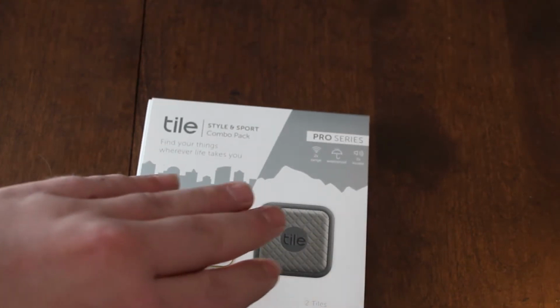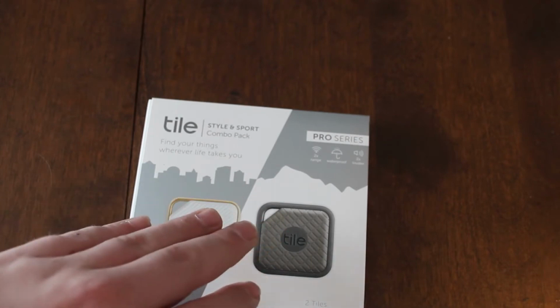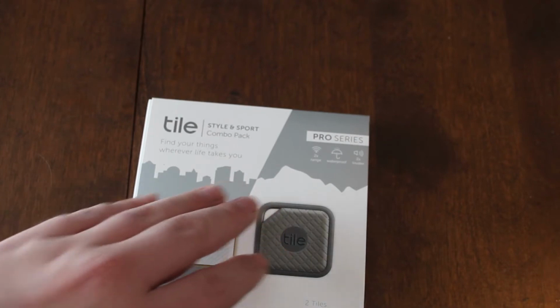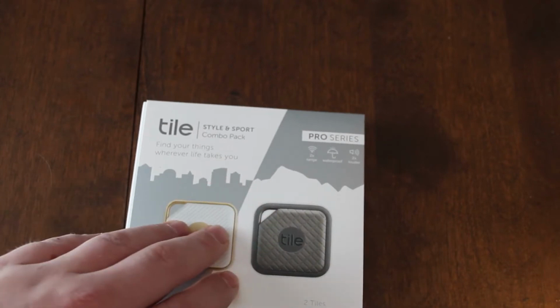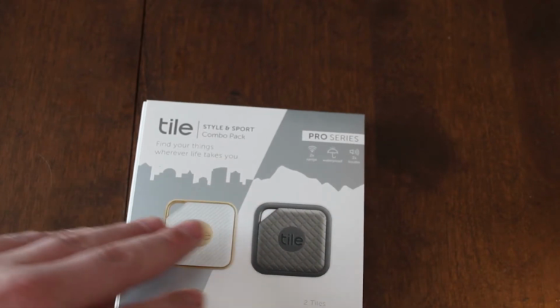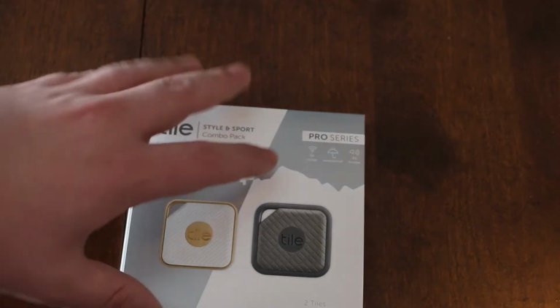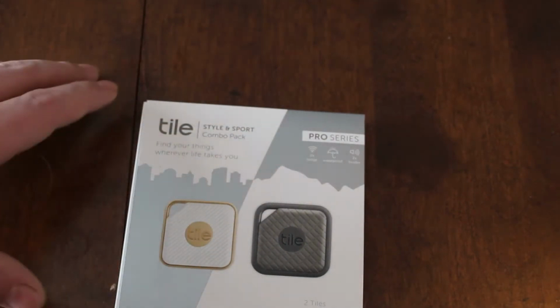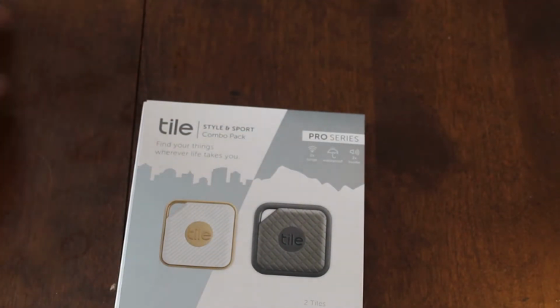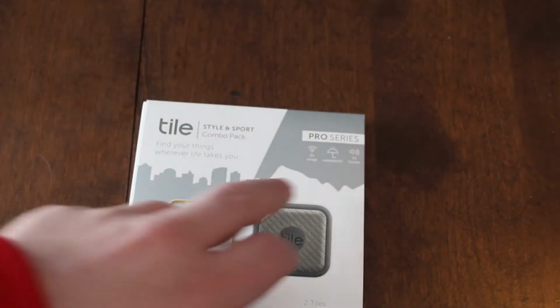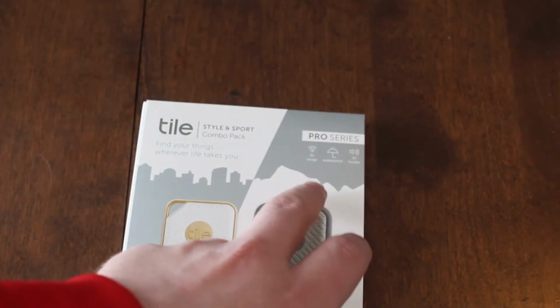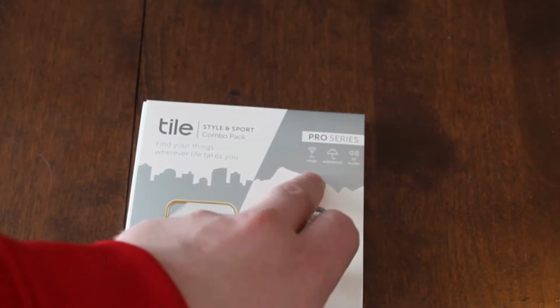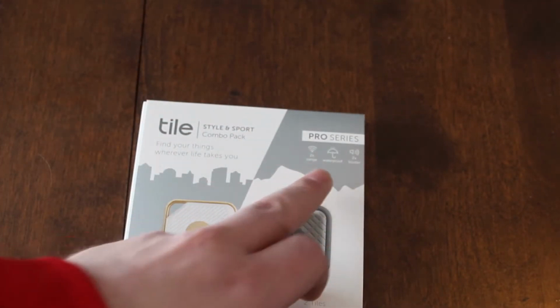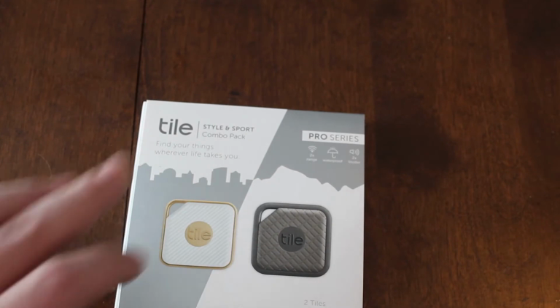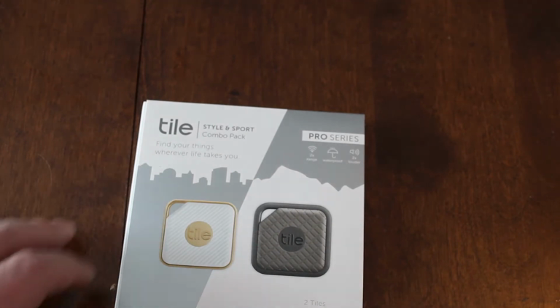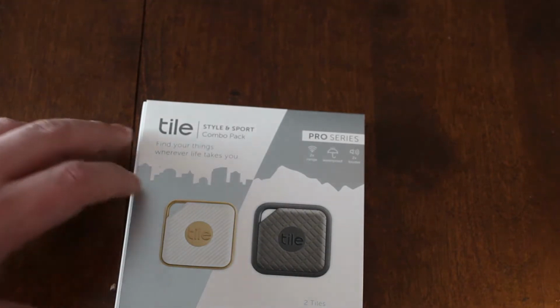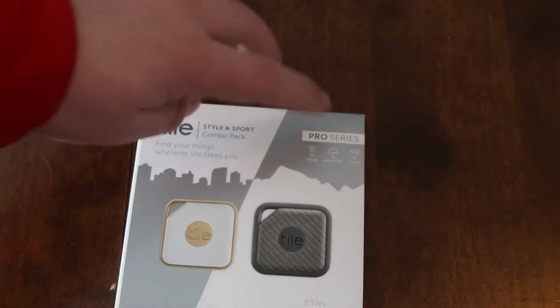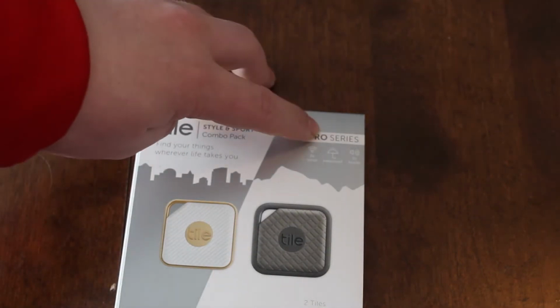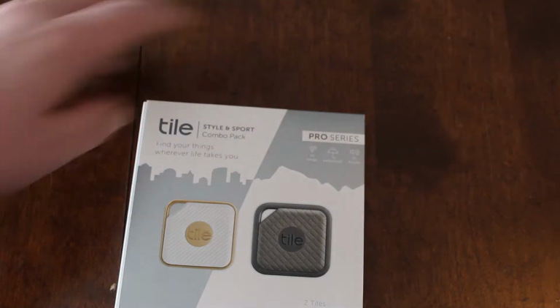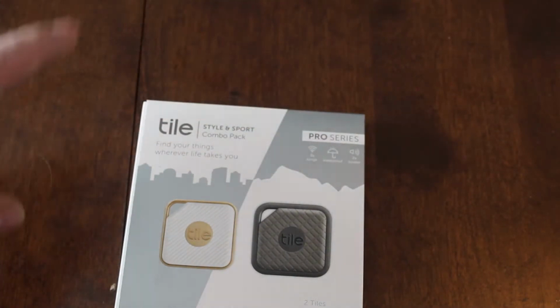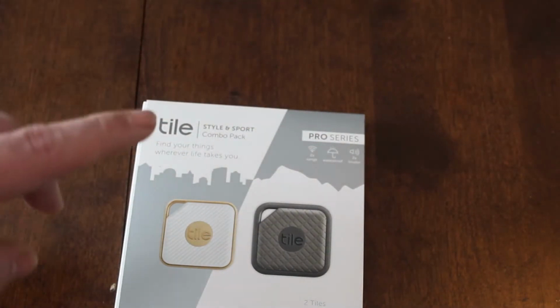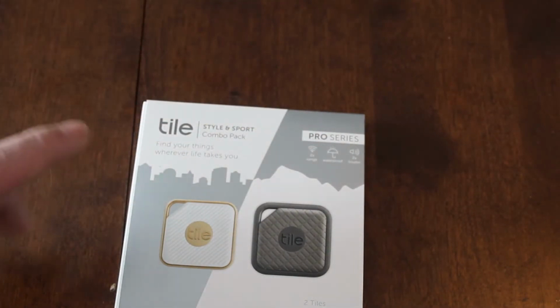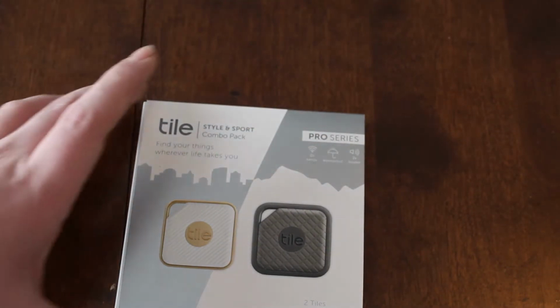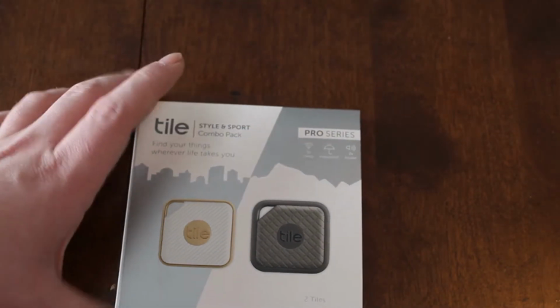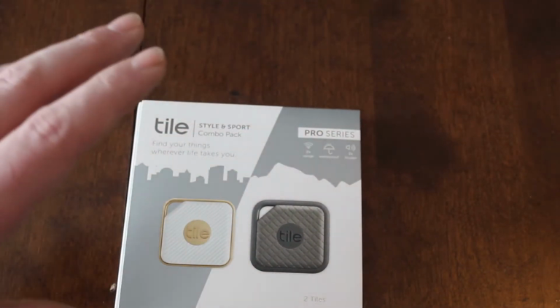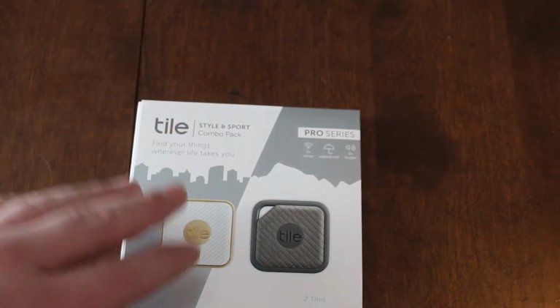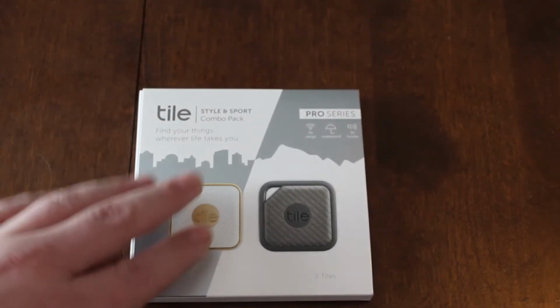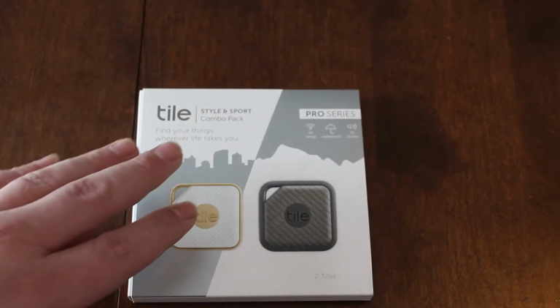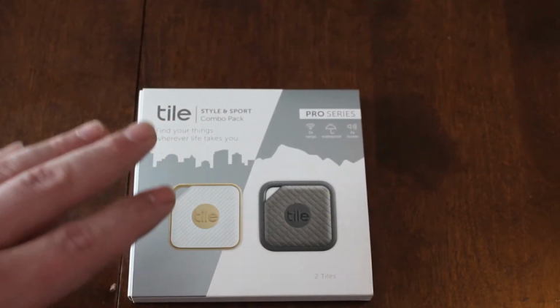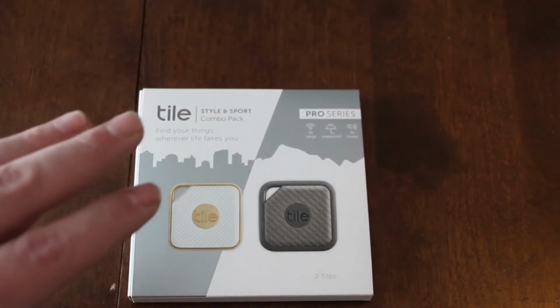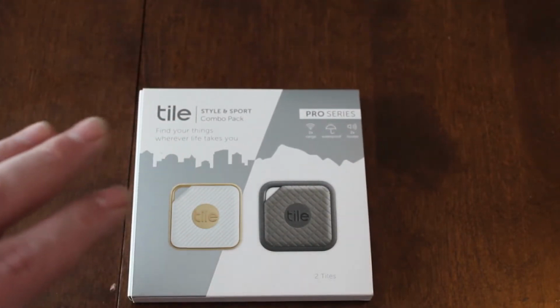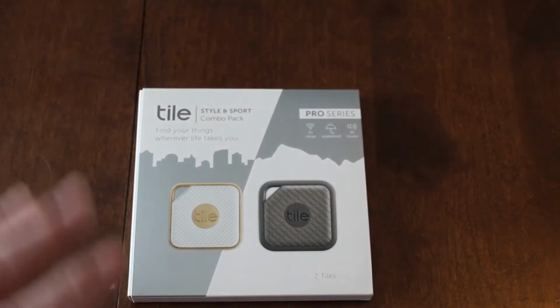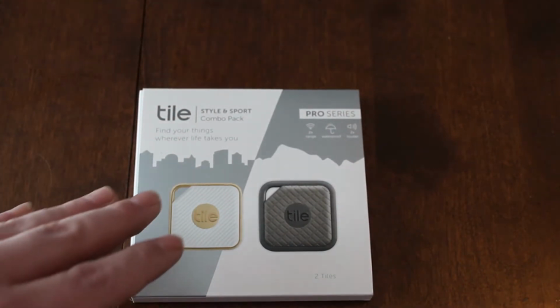Both of them do the exact same thing. They have double the range as the regular Tiles. They're waterproof and they're two times louder. I haven't heard the original Tile, but I've heard that they're not very loud.